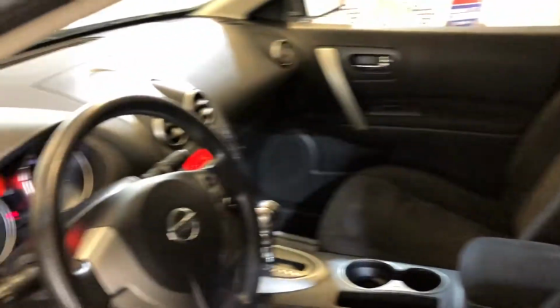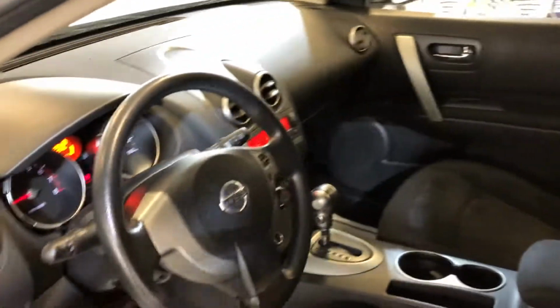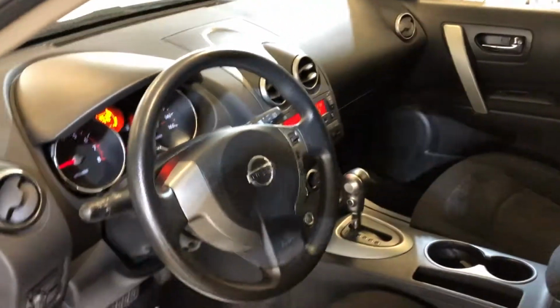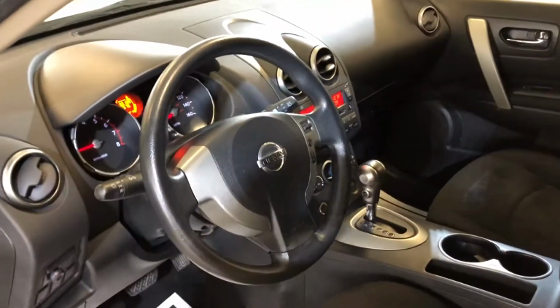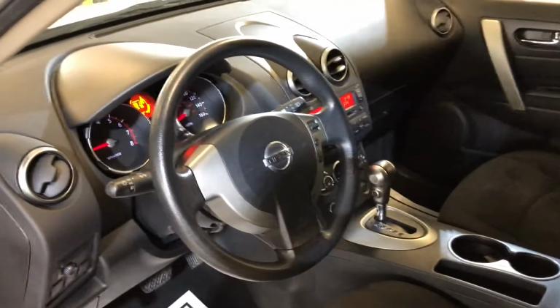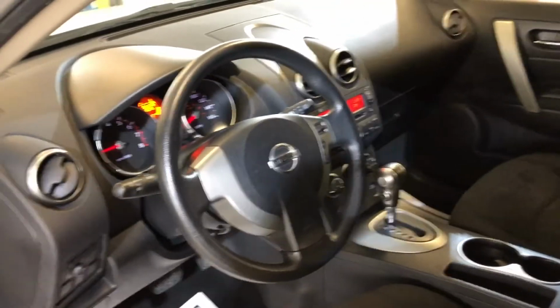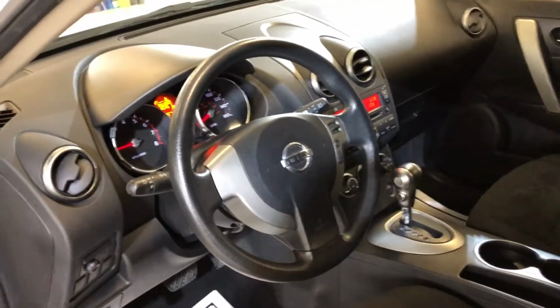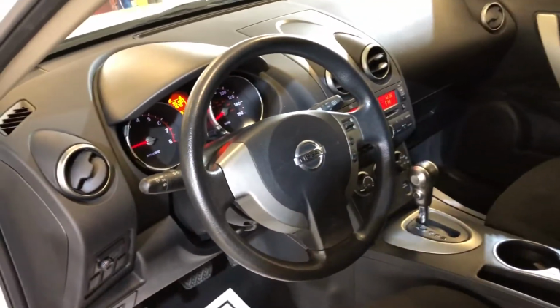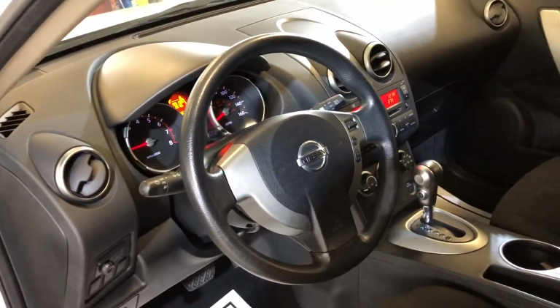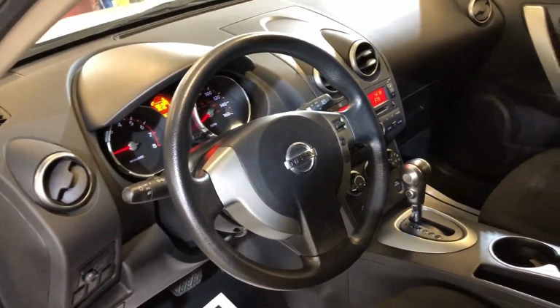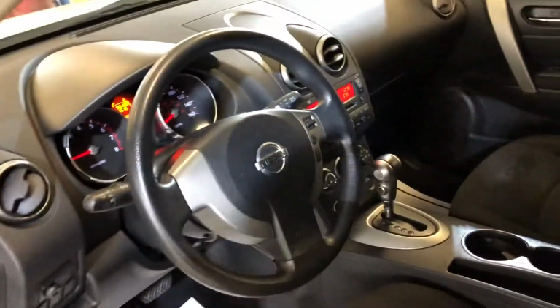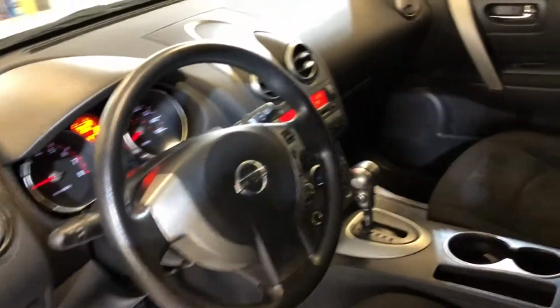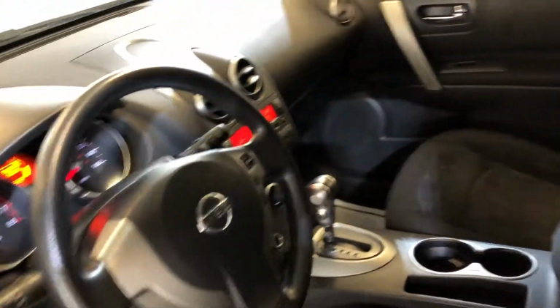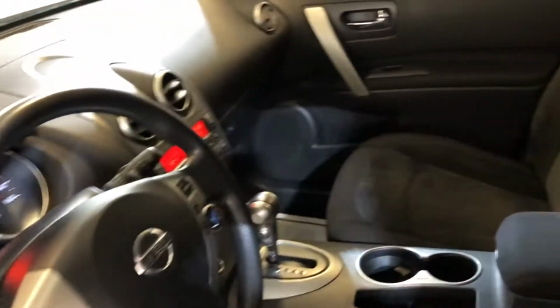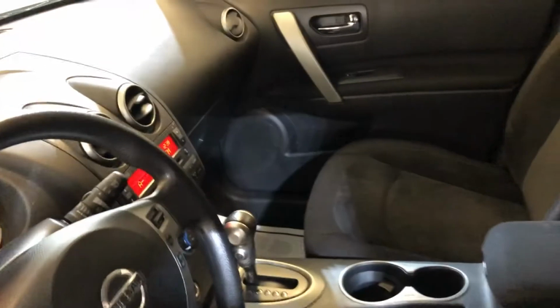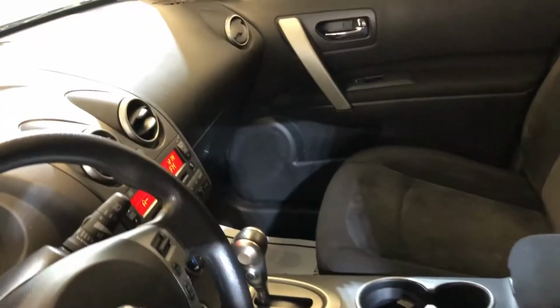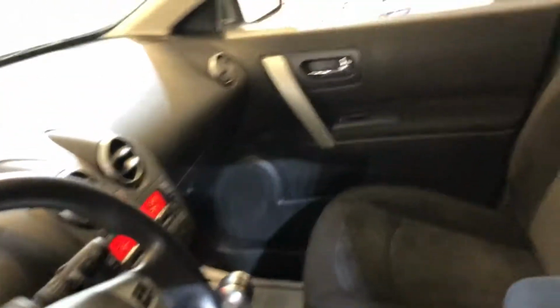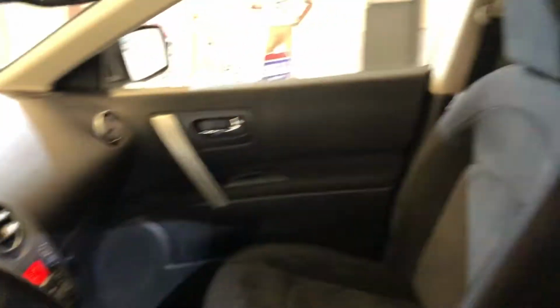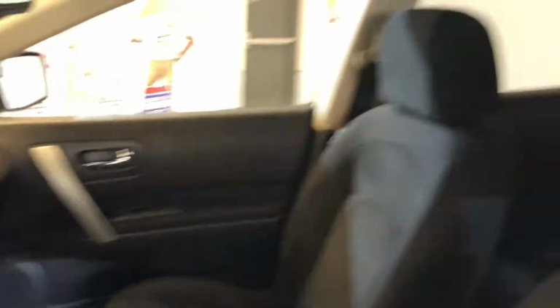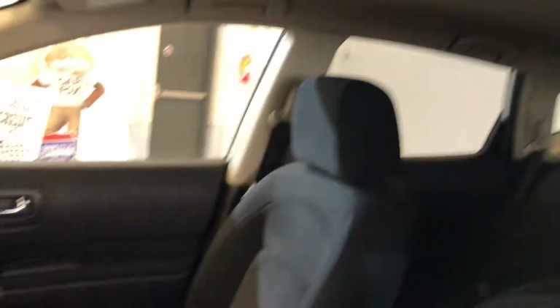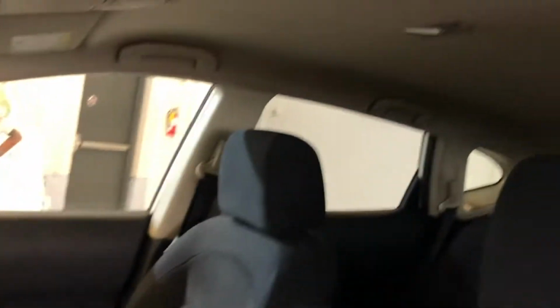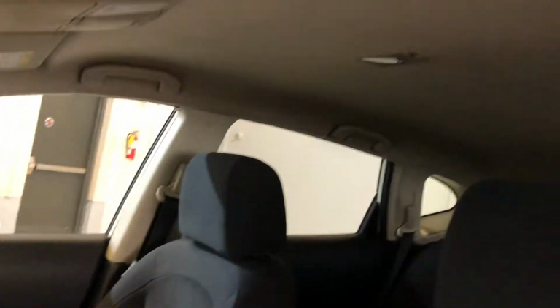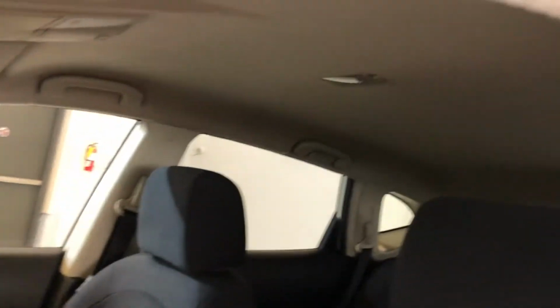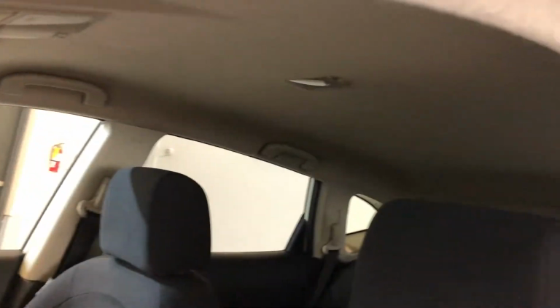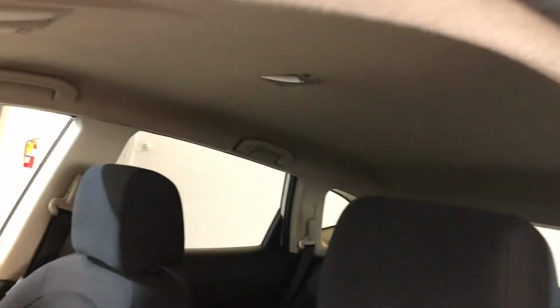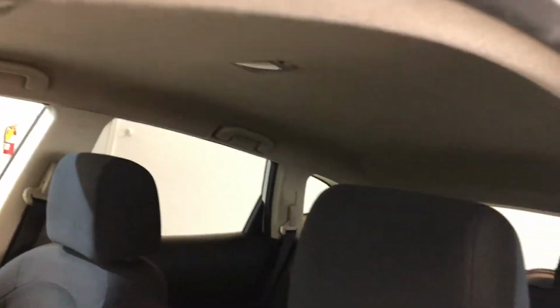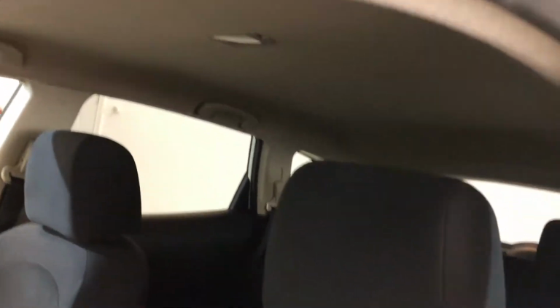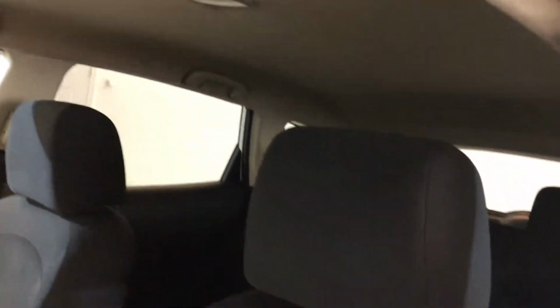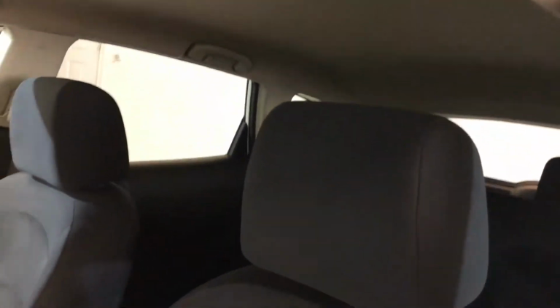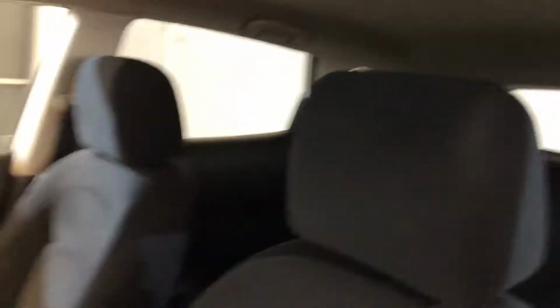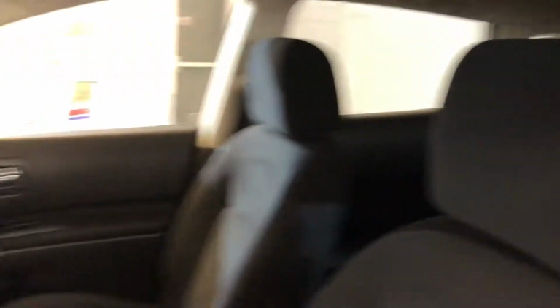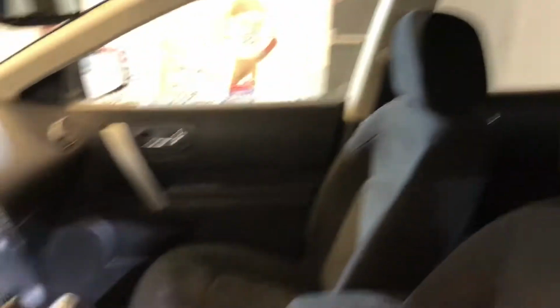Nice clean interior, no warning lights on, ice cold AC, non-smoking, and it has a rear view camera.